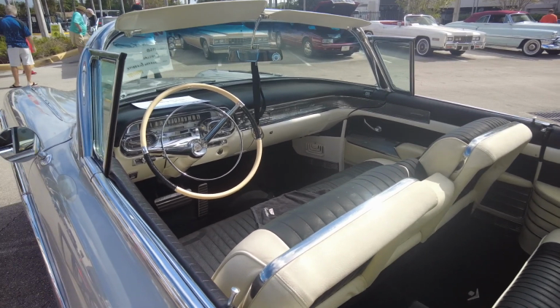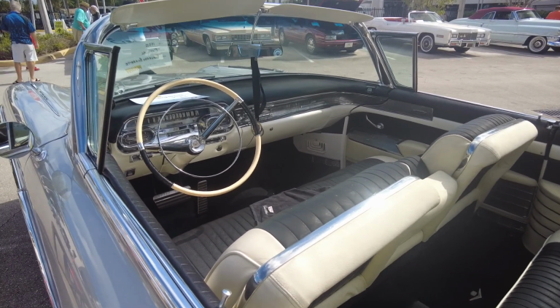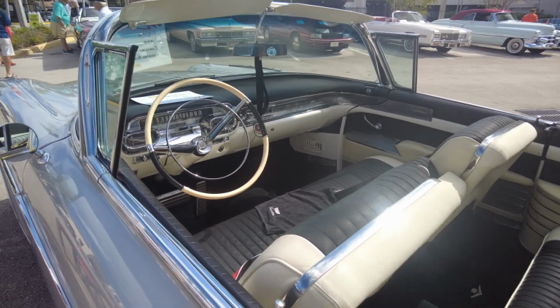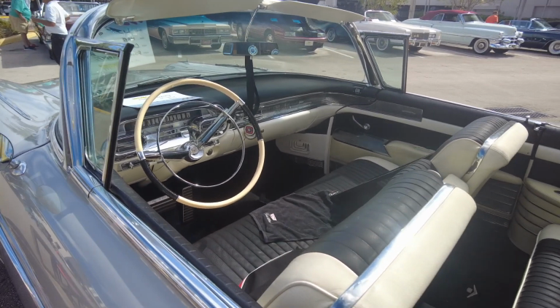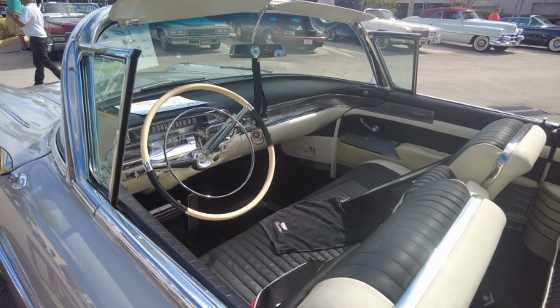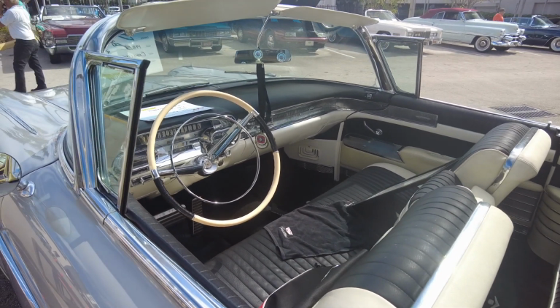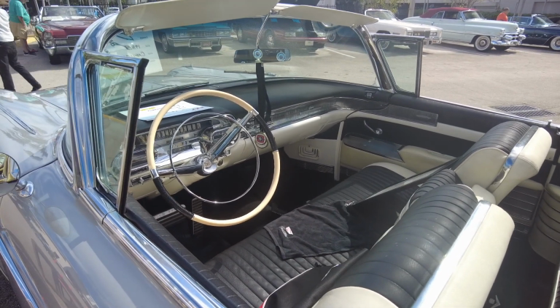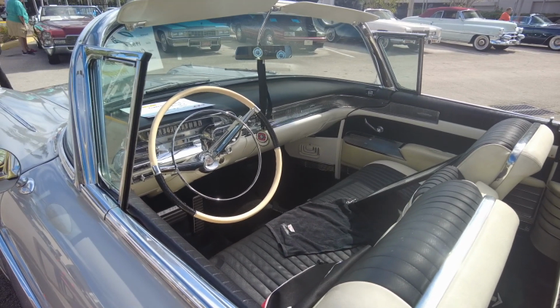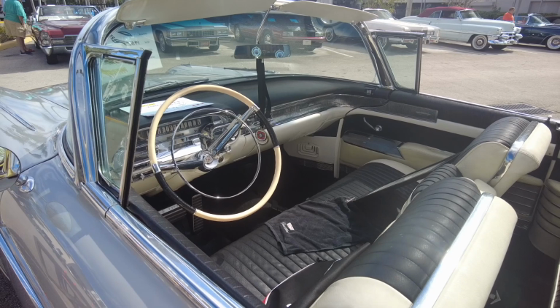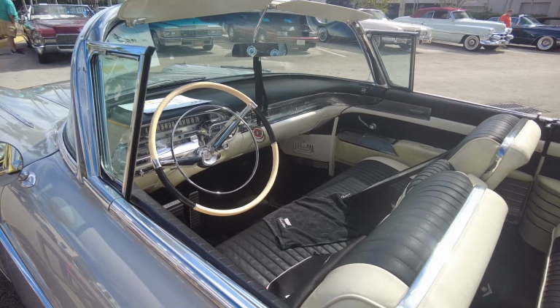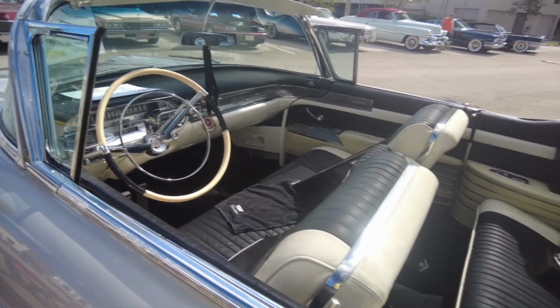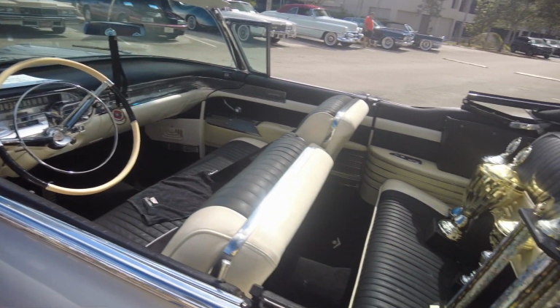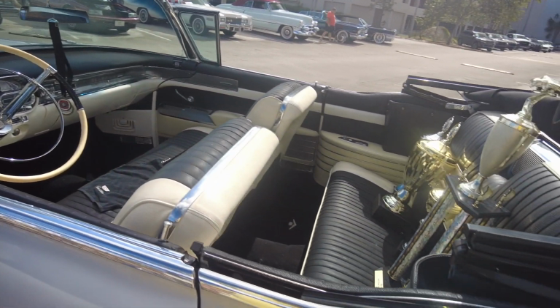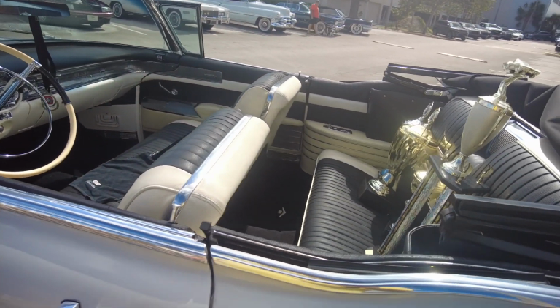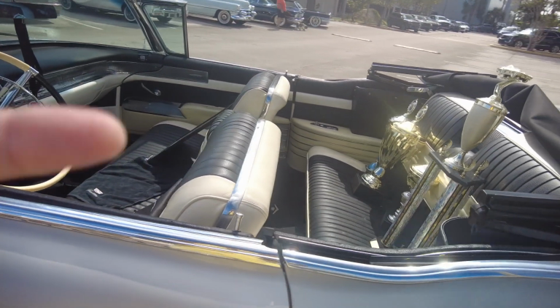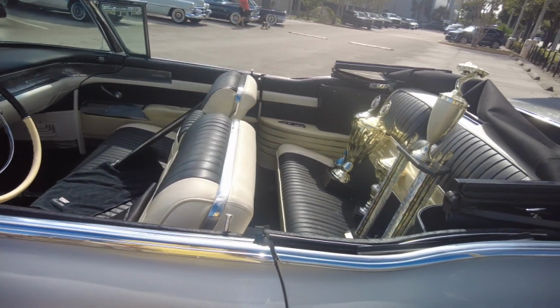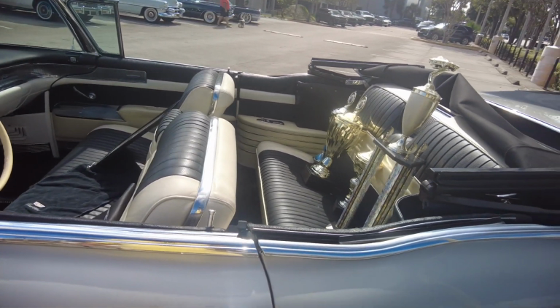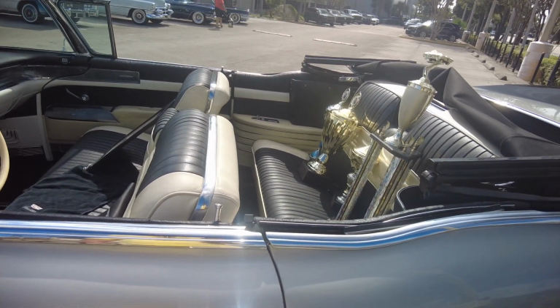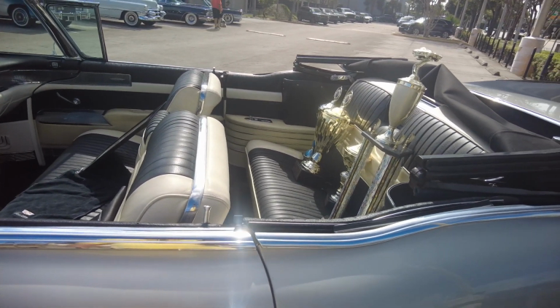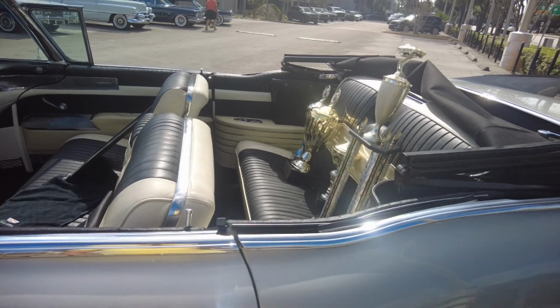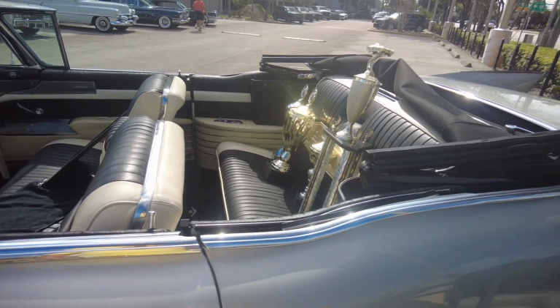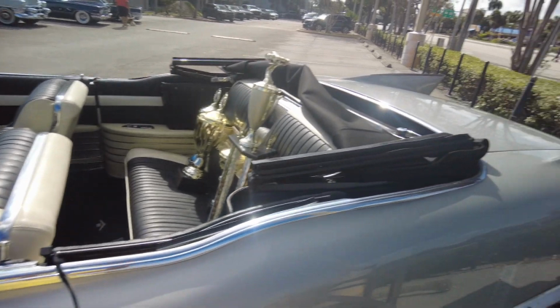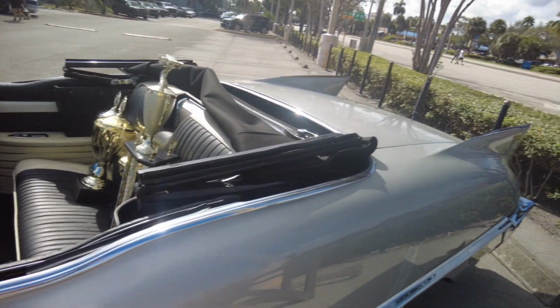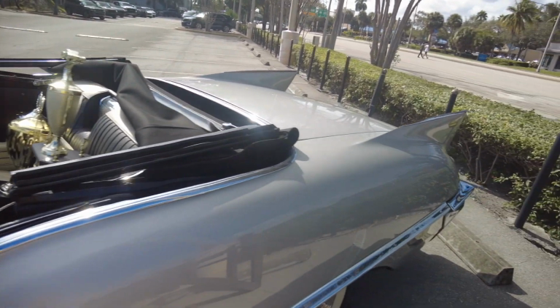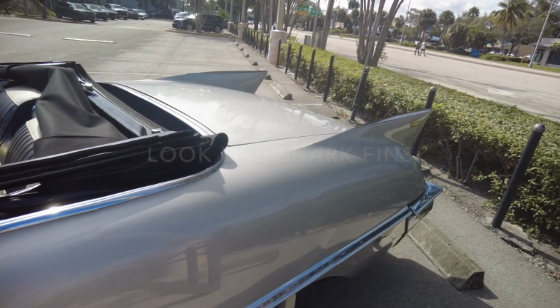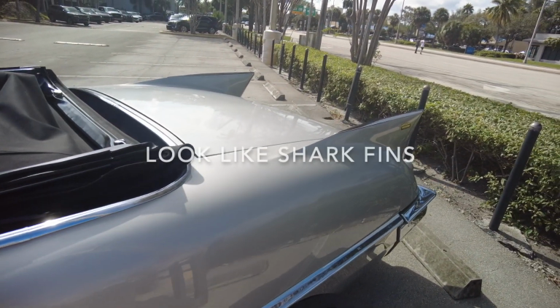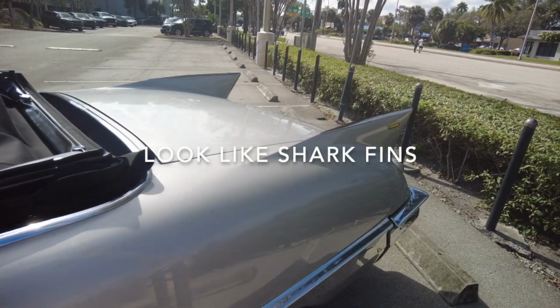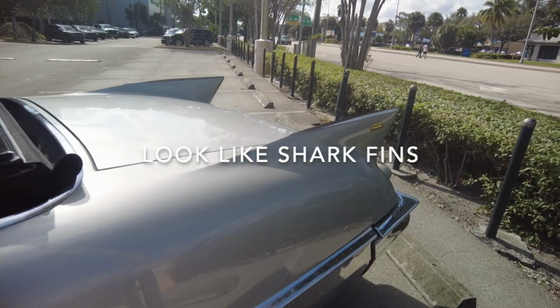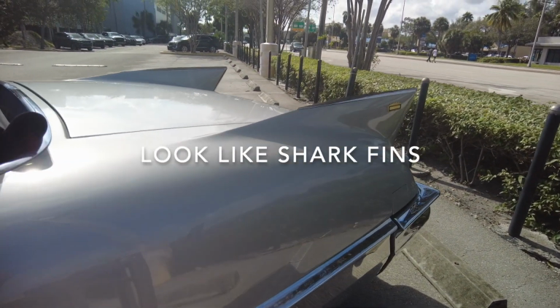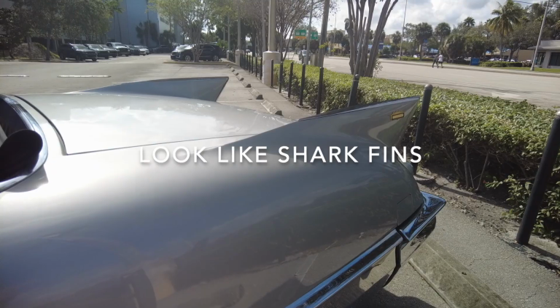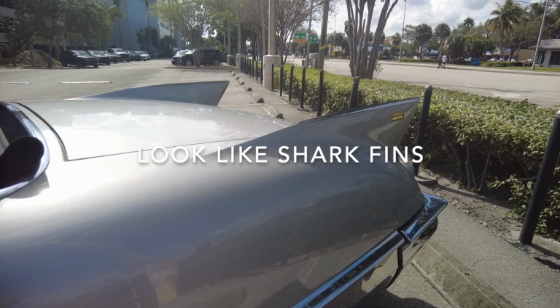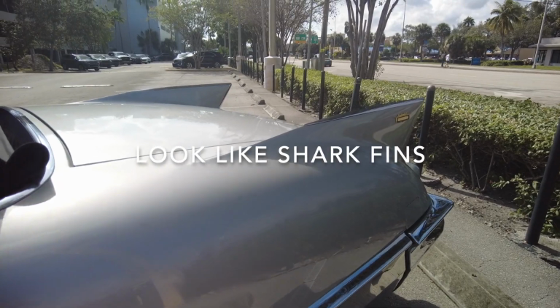Nice interior. Some trophies with this car — that's beautiful. It's understandable; those fins there are cute.